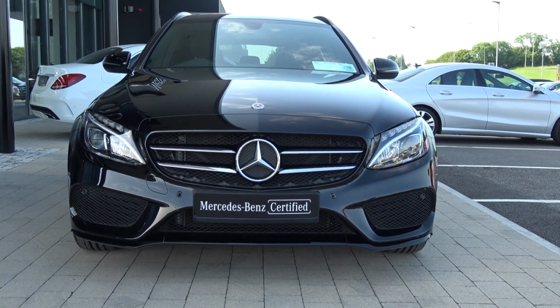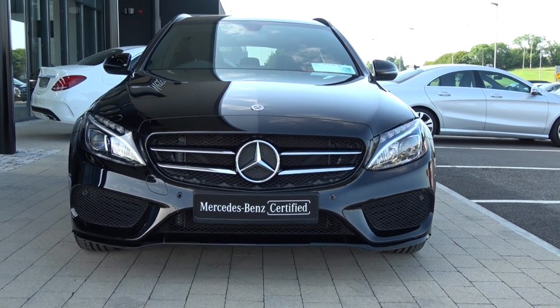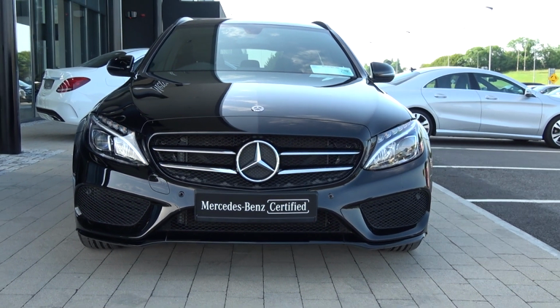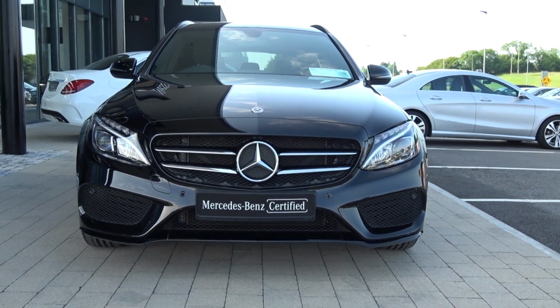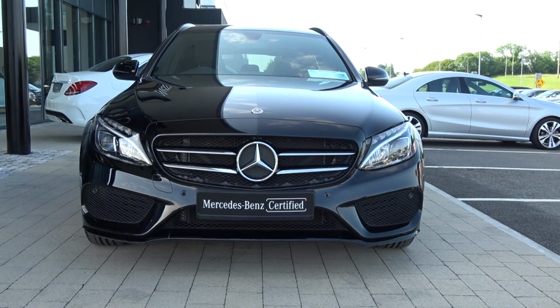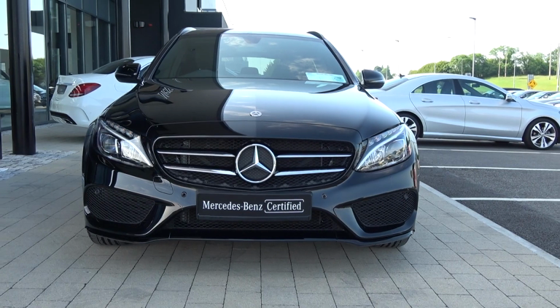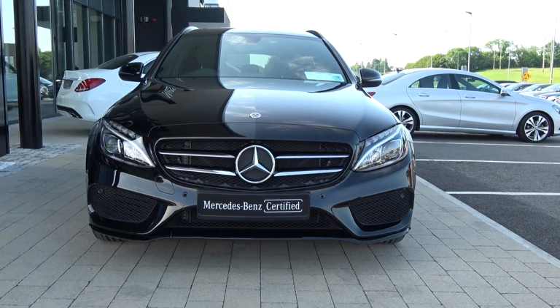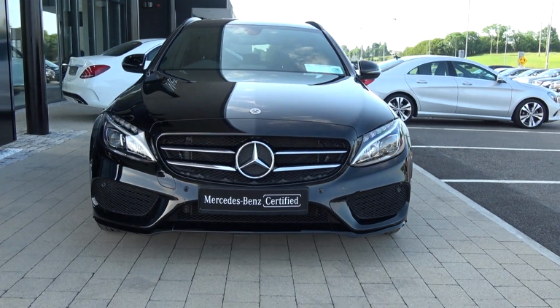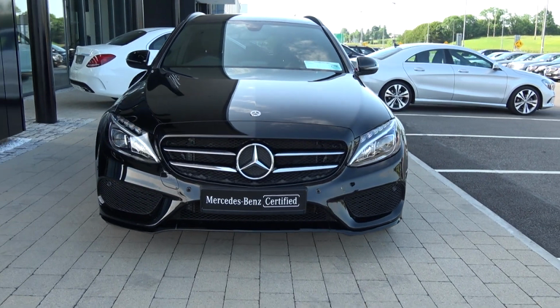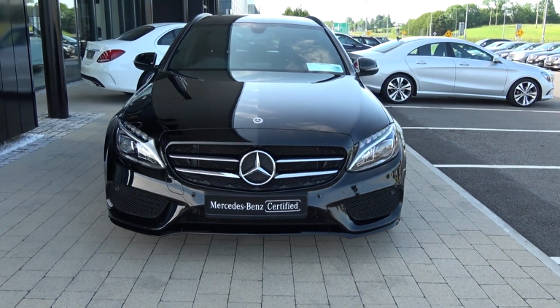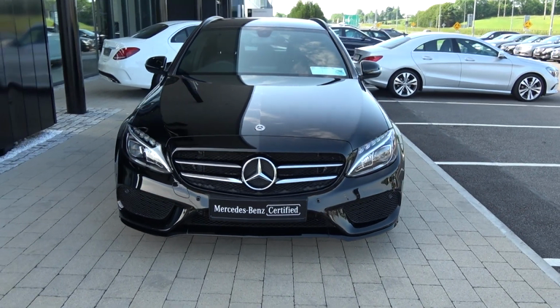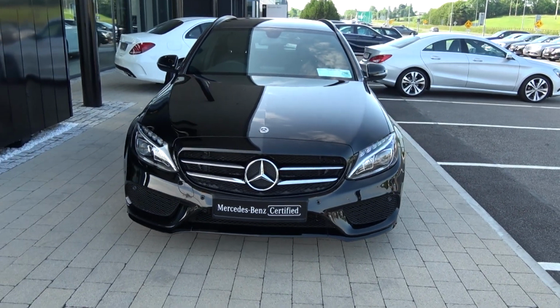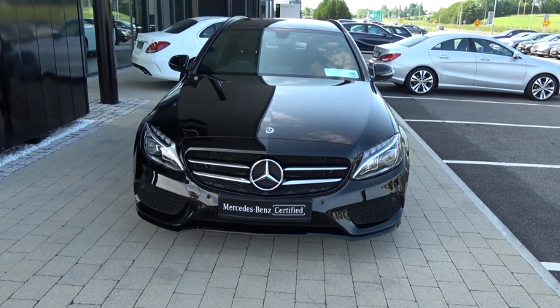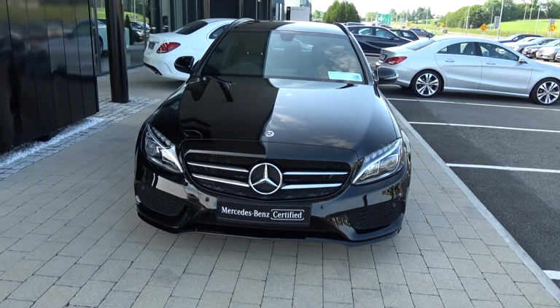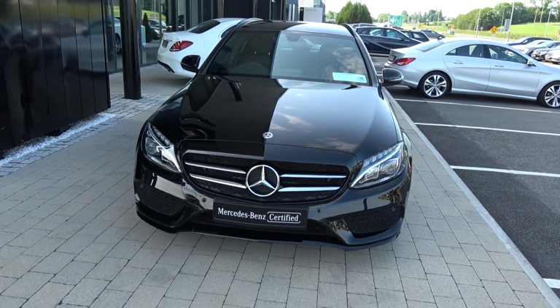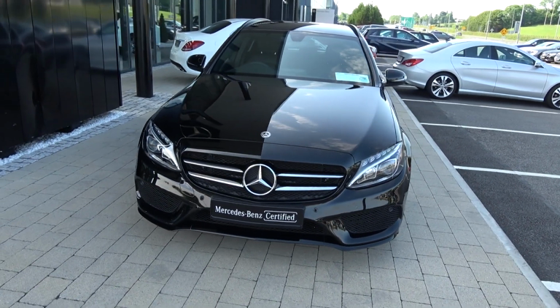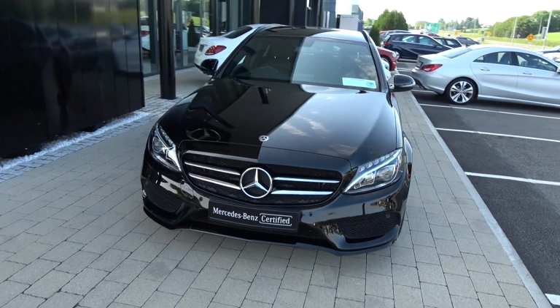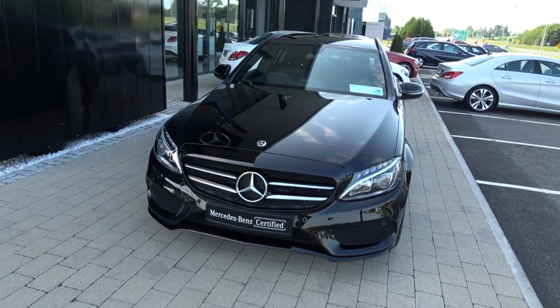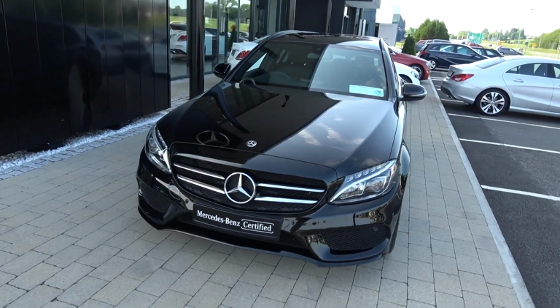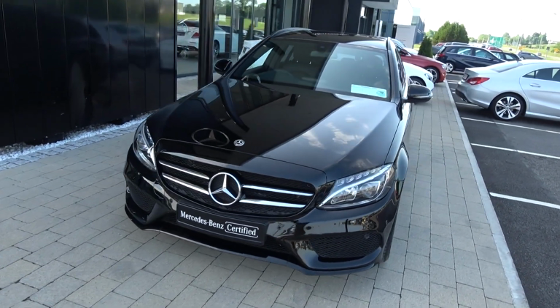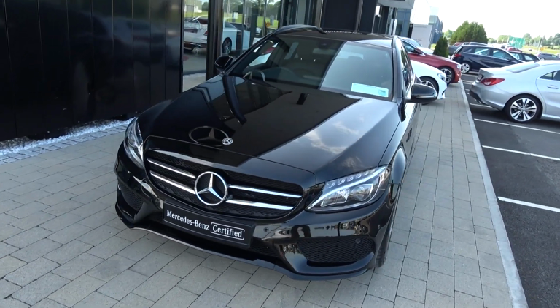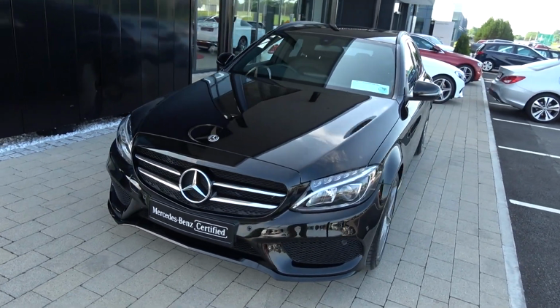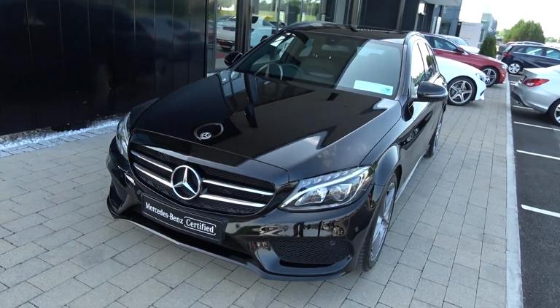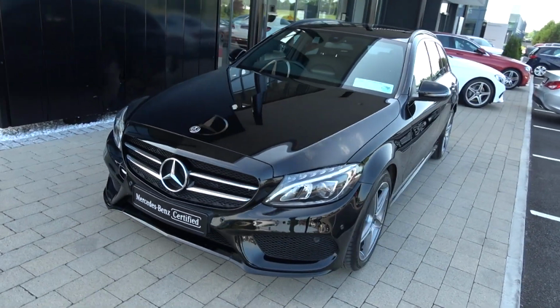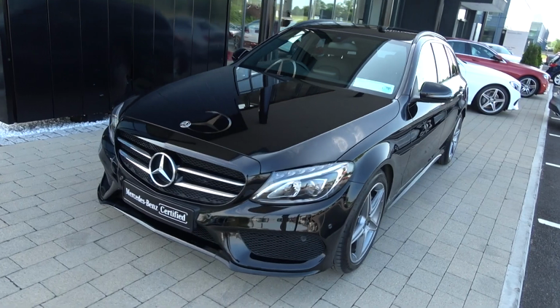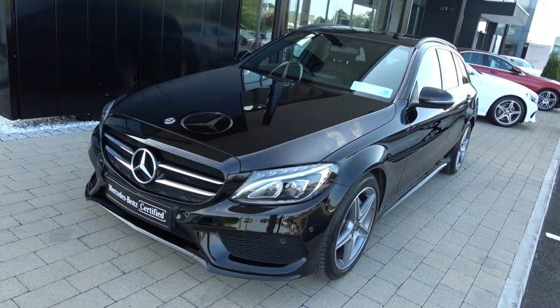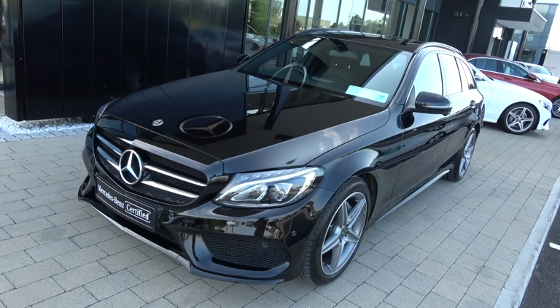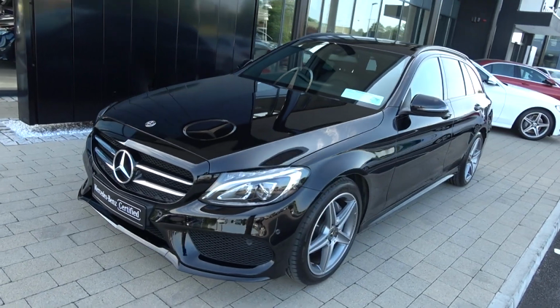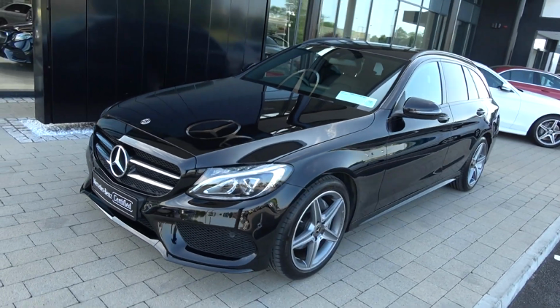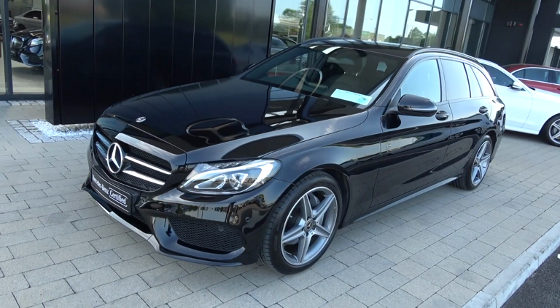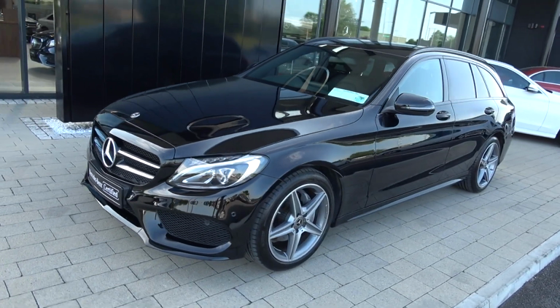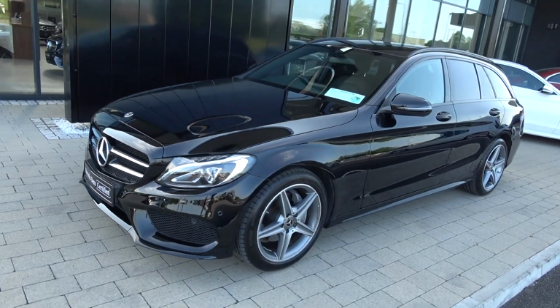Moving forward, you have LED high performance lights, front and rear parking sensors, honeycomb diffusers. This vehicle is complemented with 18-inch AMG alloys.